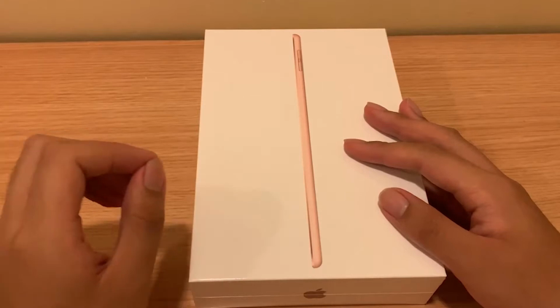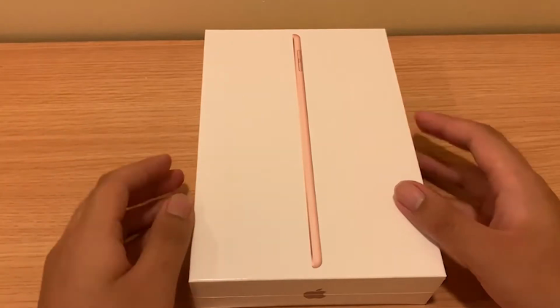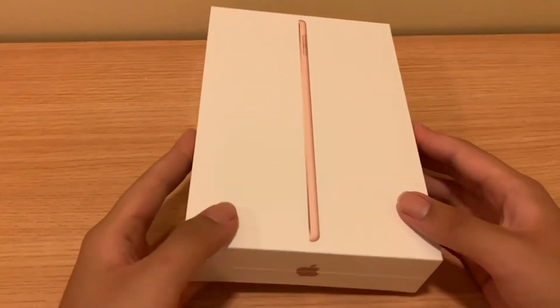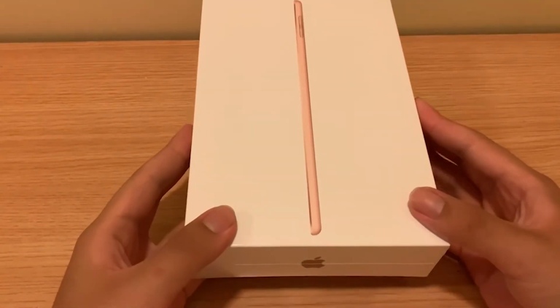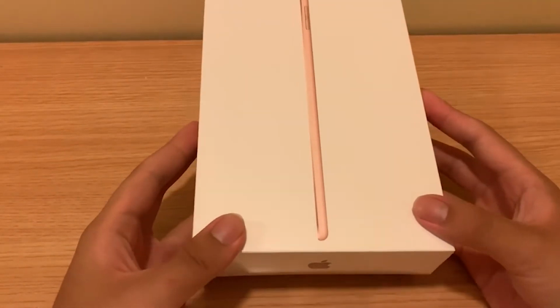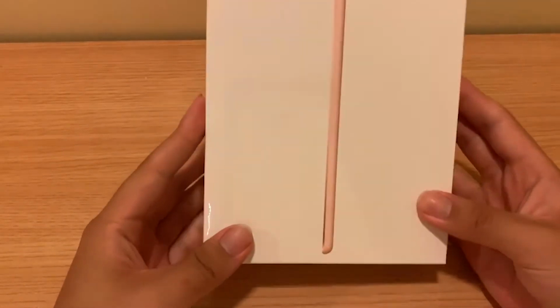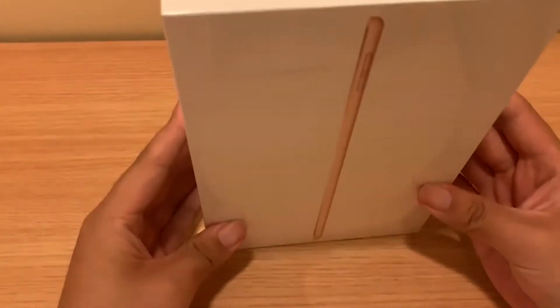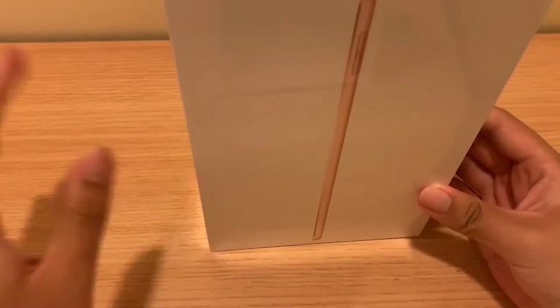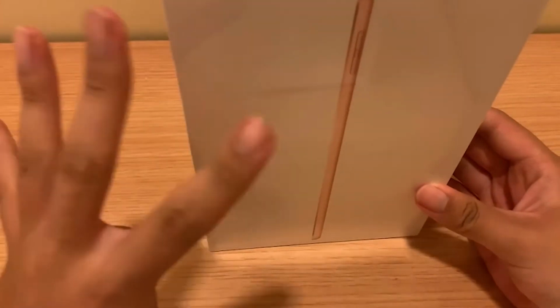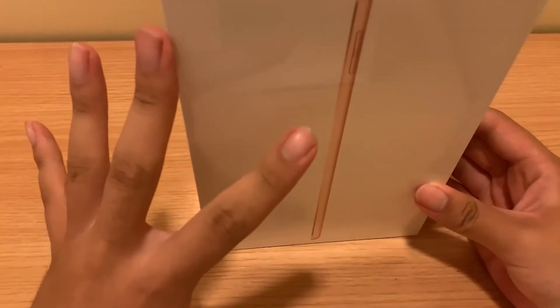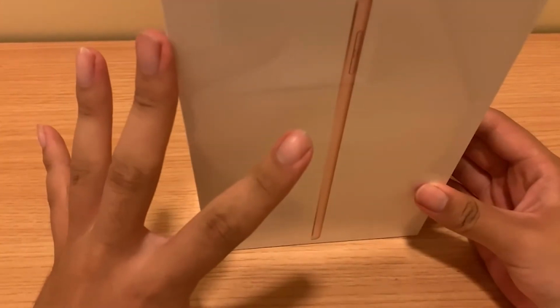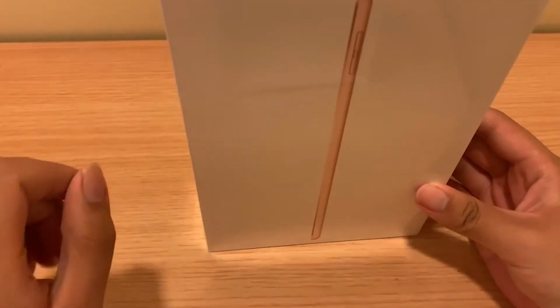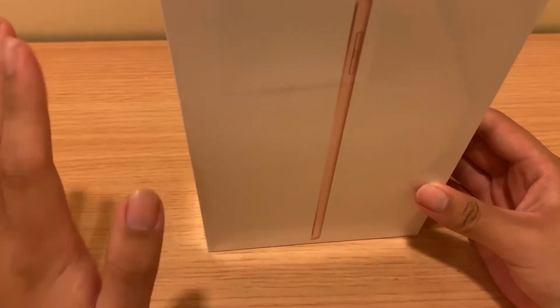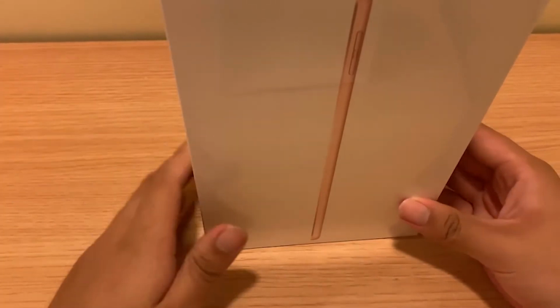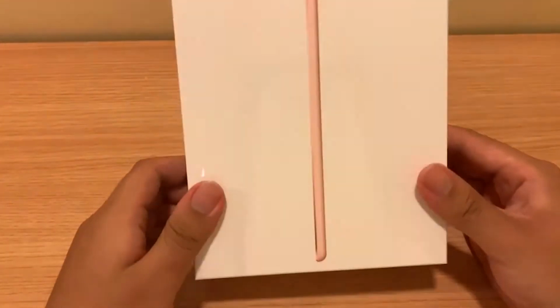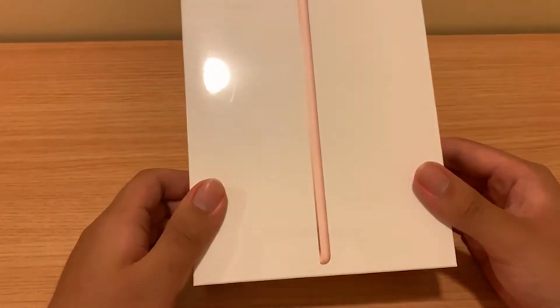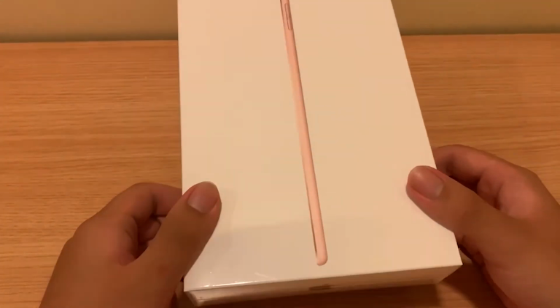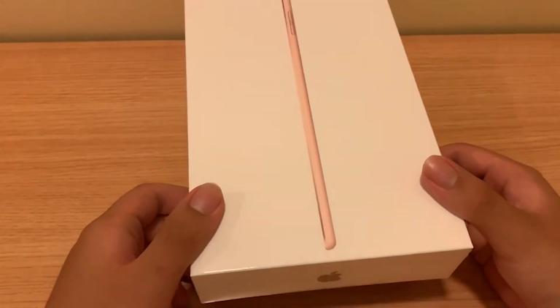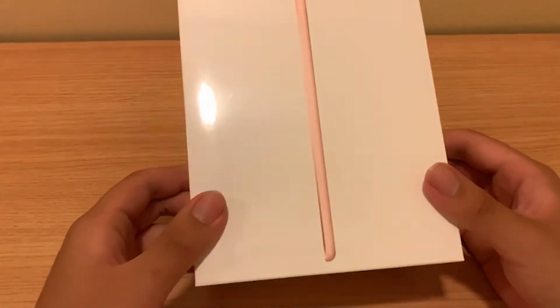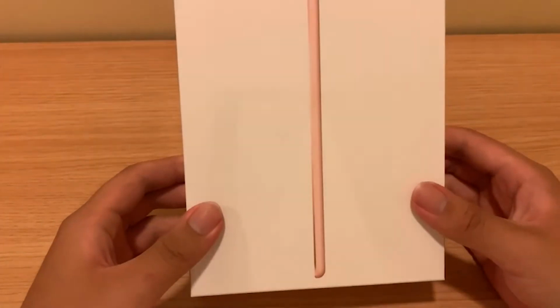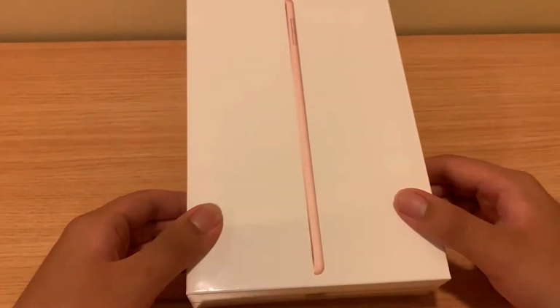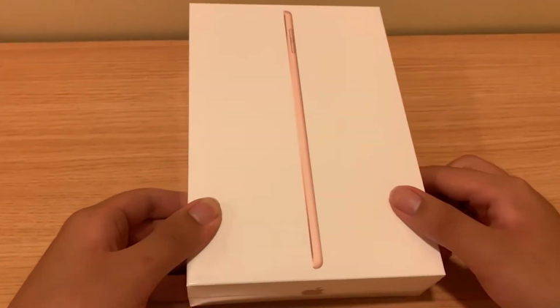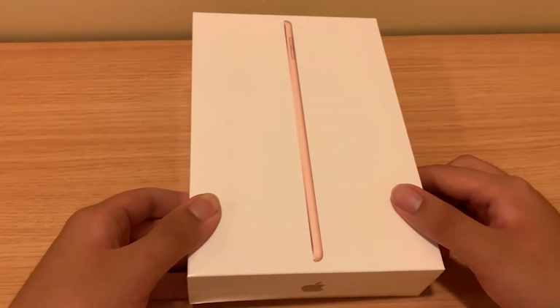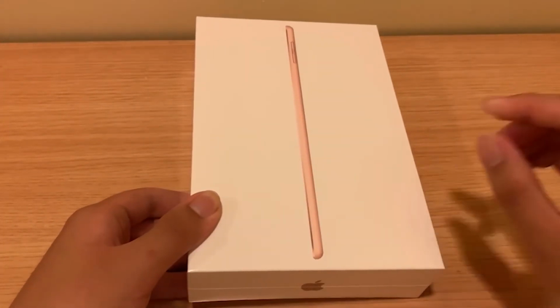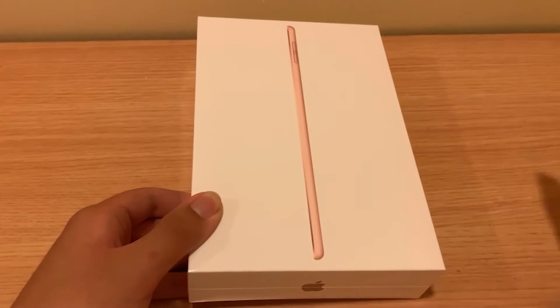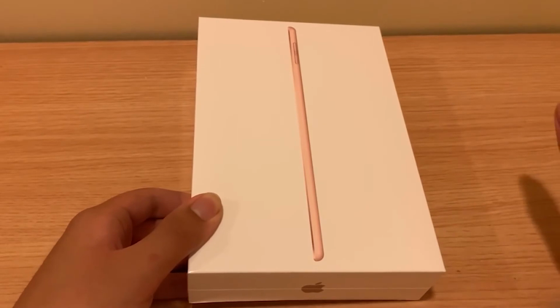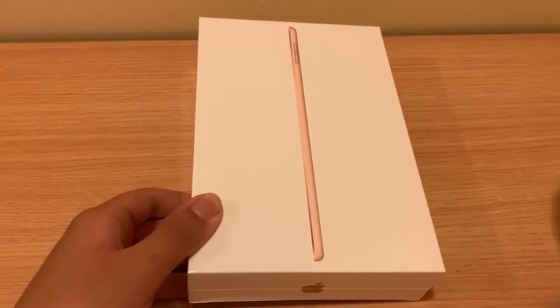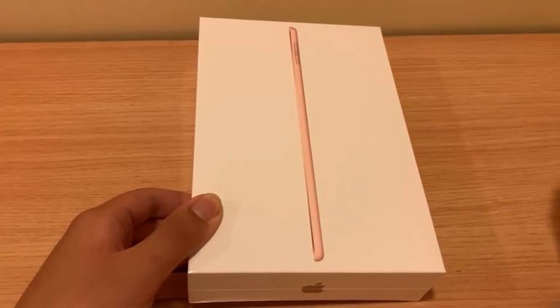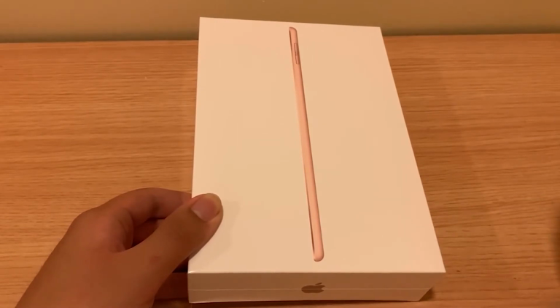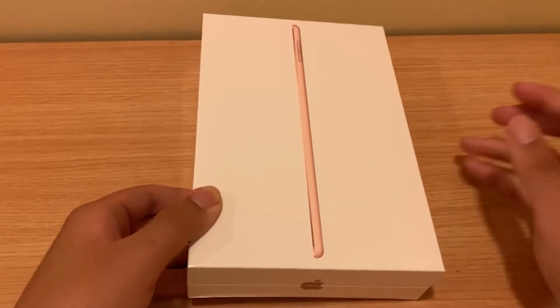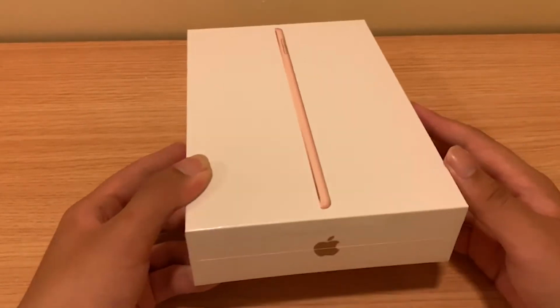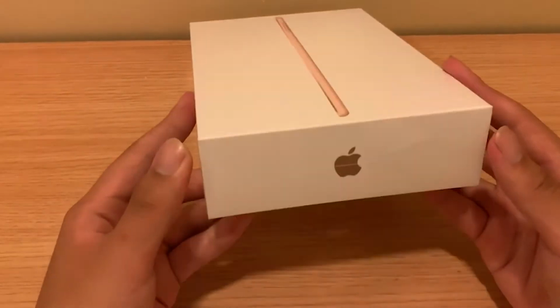Hello, everyone. Today, we are going to open one which should be said to have been released for a while. One iPad is this one. In fact, his last generation has been four years away and should have five years.